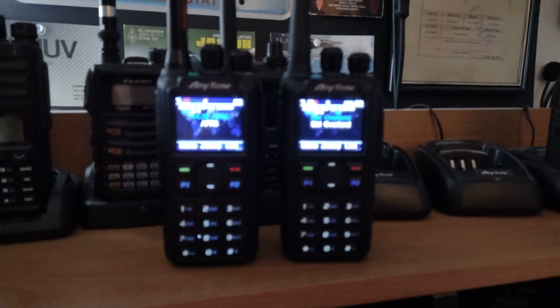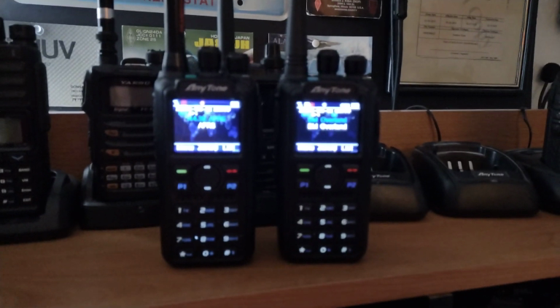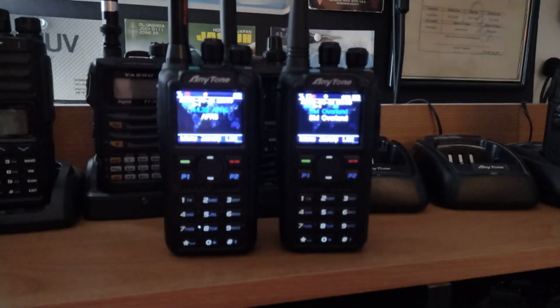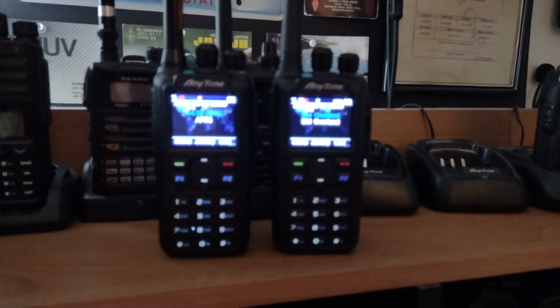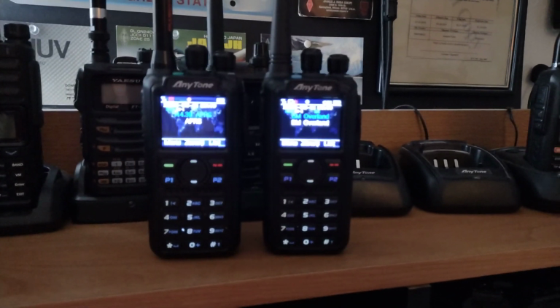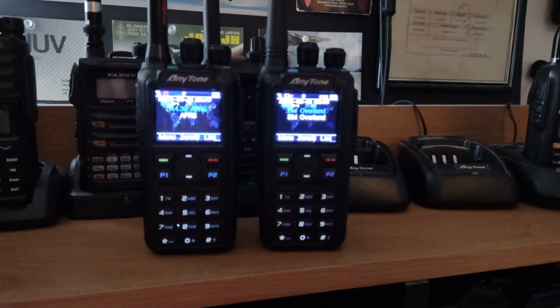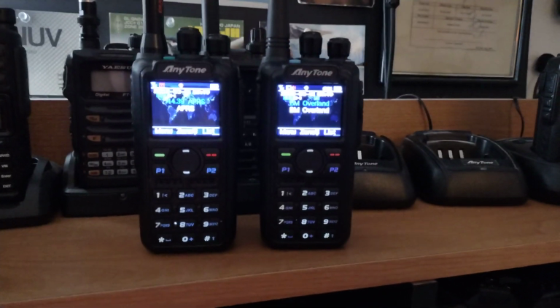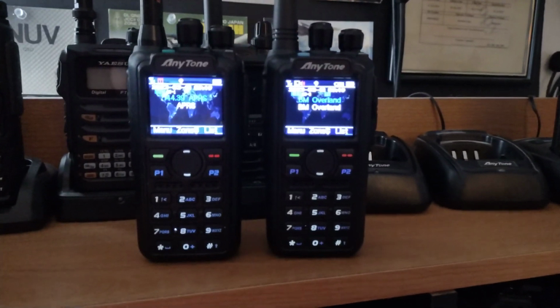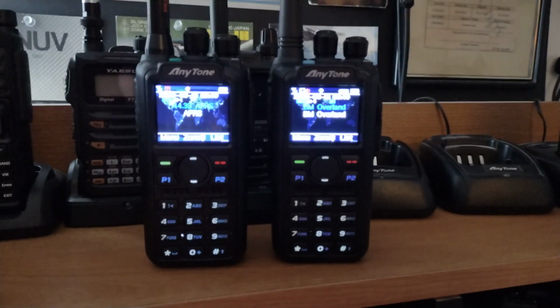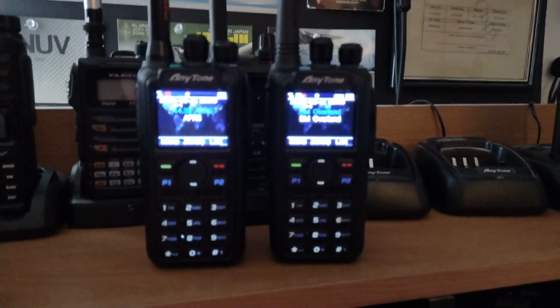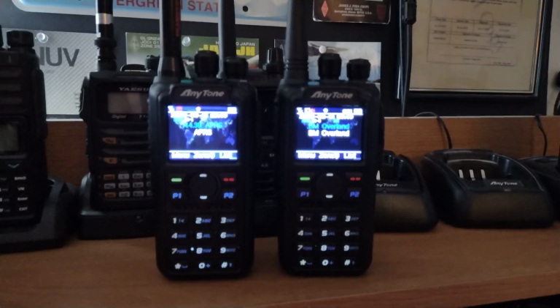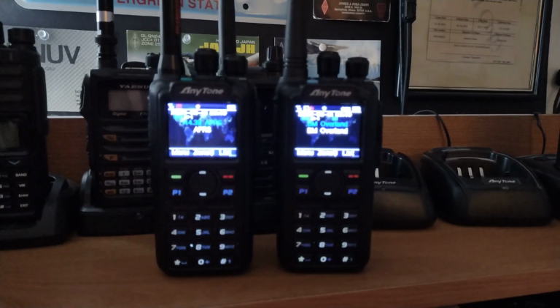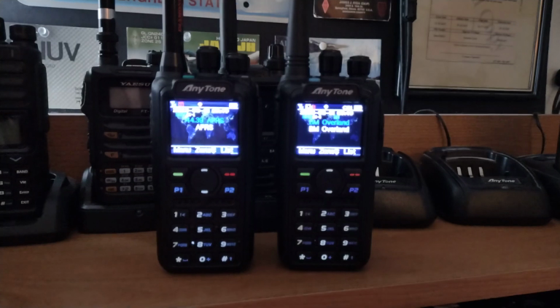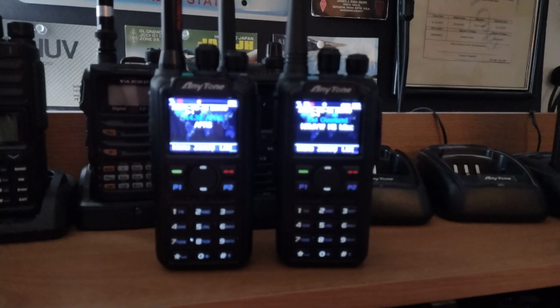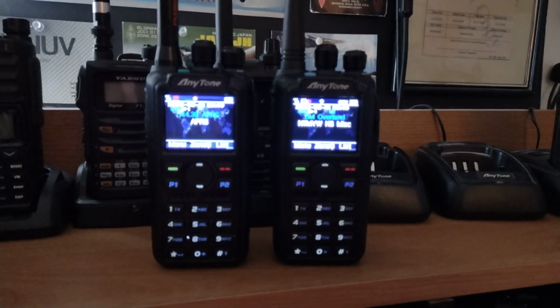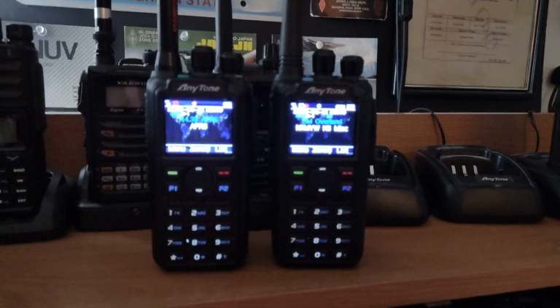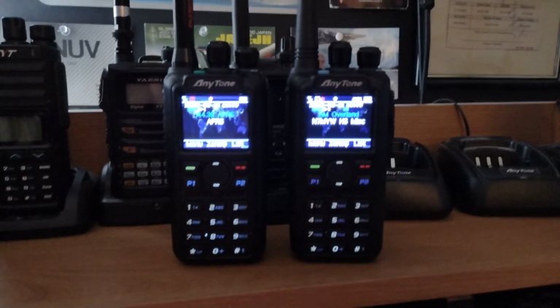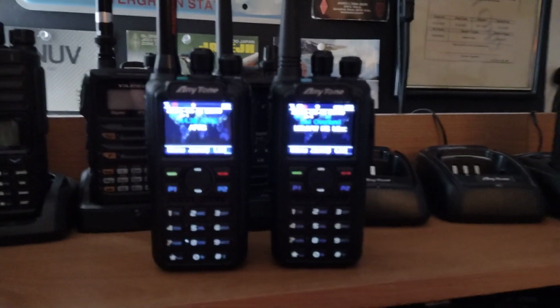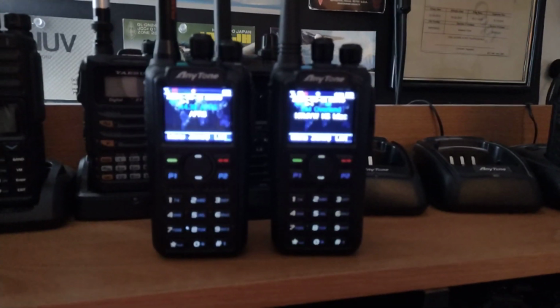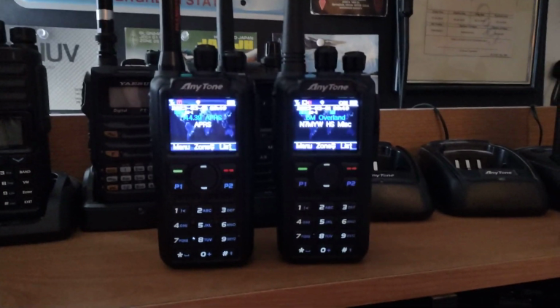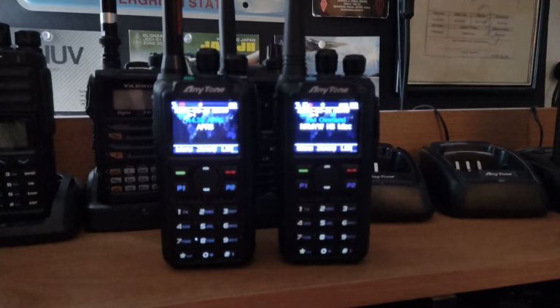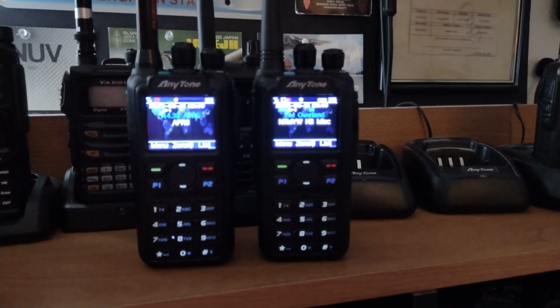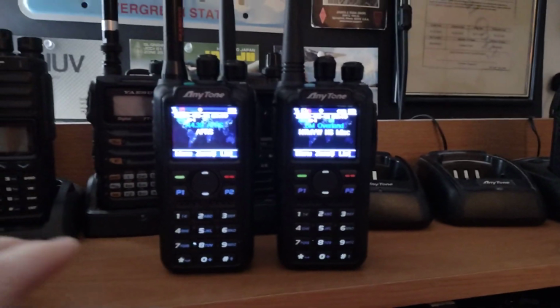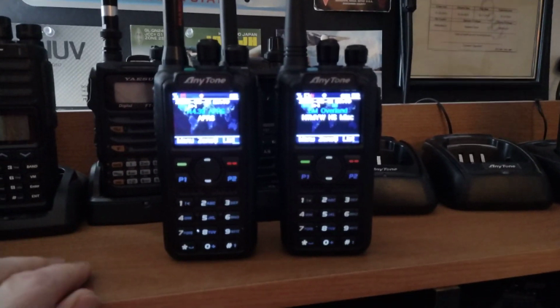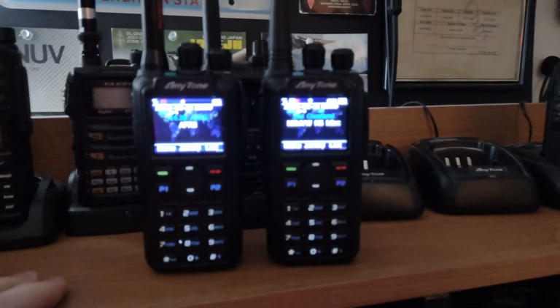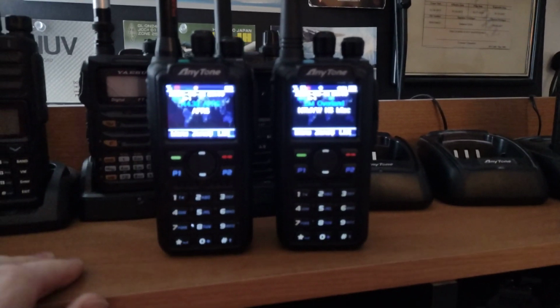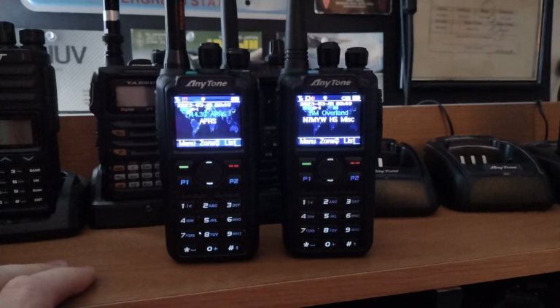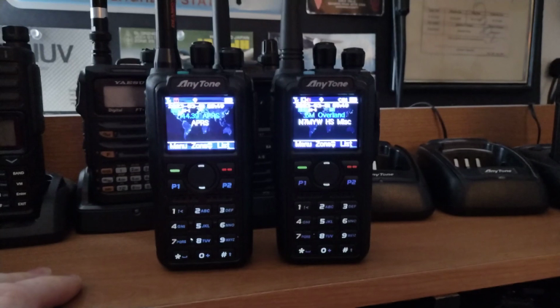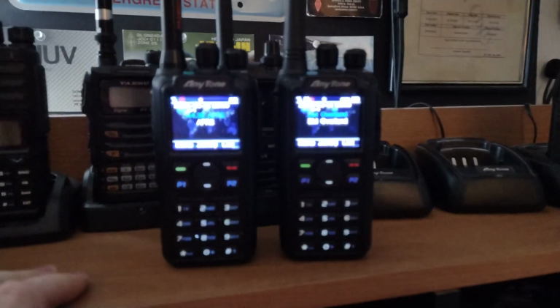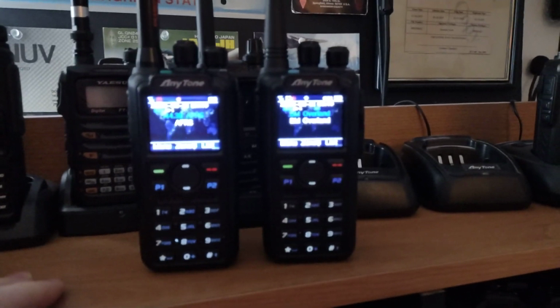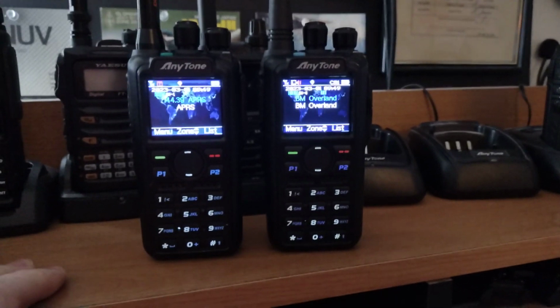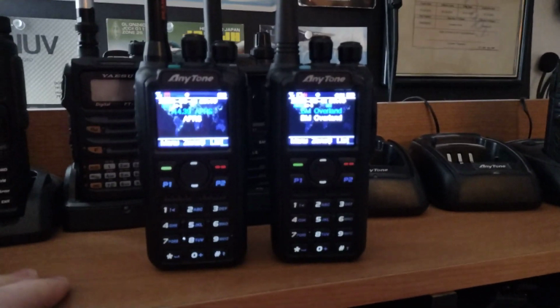Hello, this is Seamus, N7MYW. I wanted to show off a new radio that I was given as a gift. Thank you, KD7VNC.